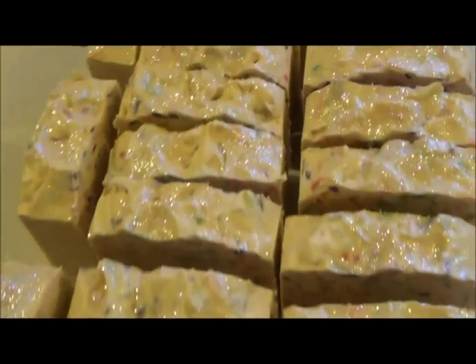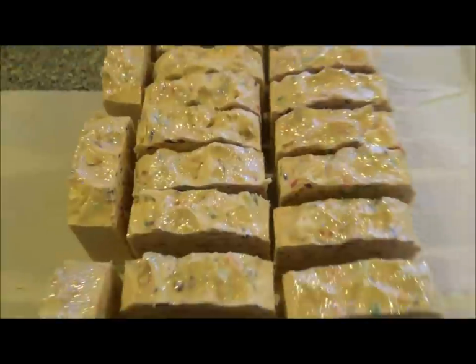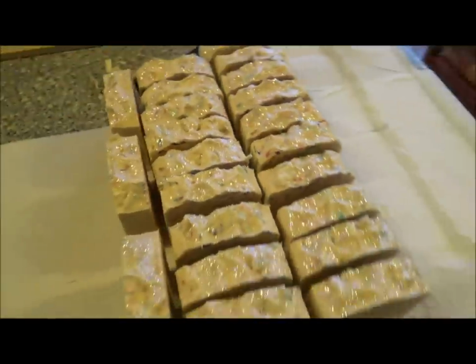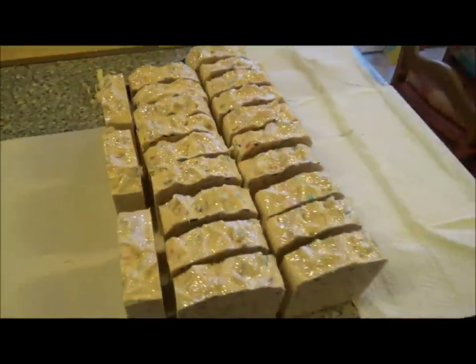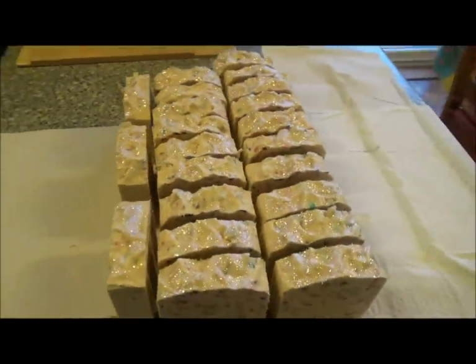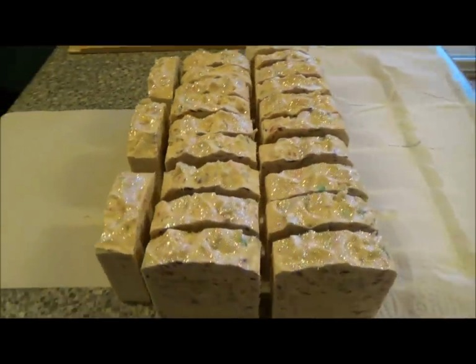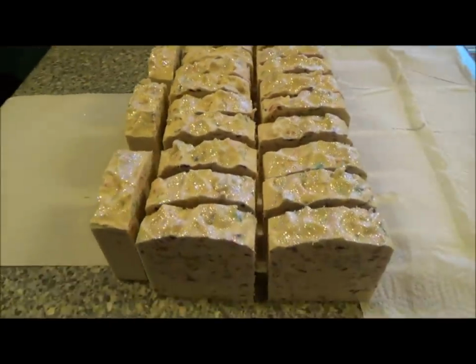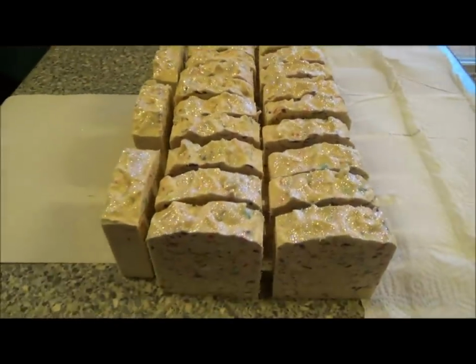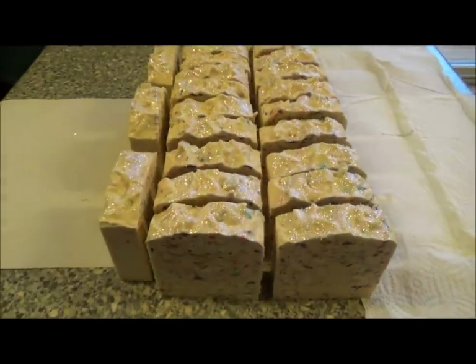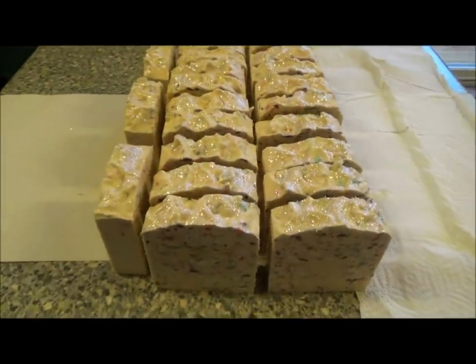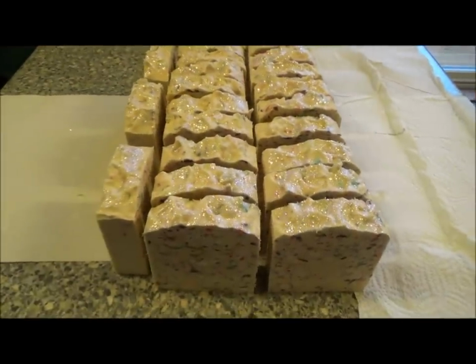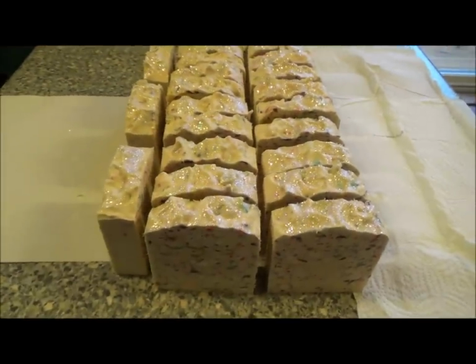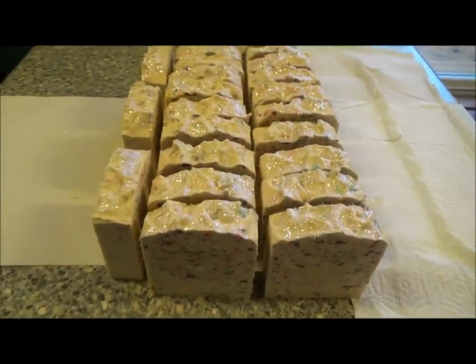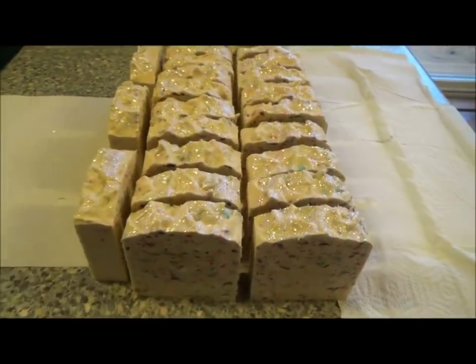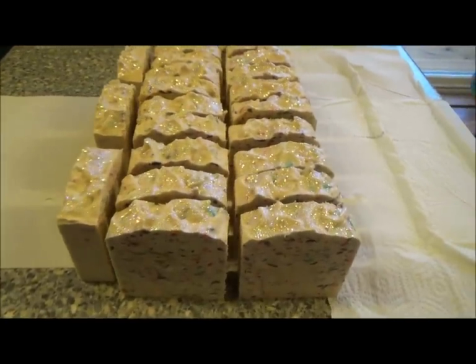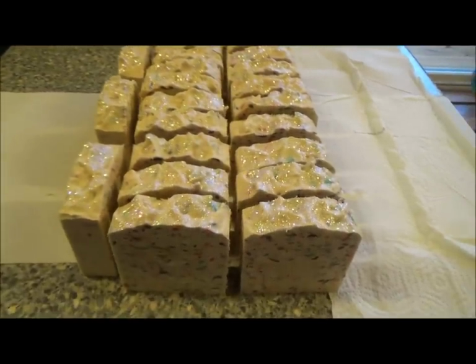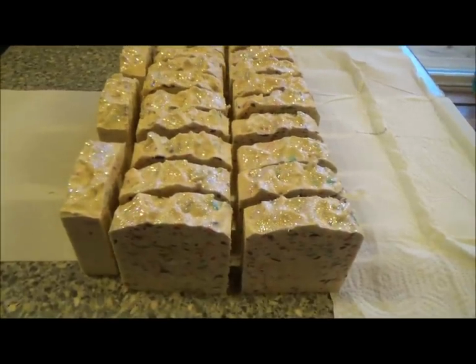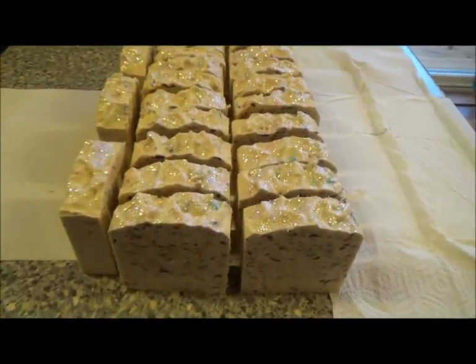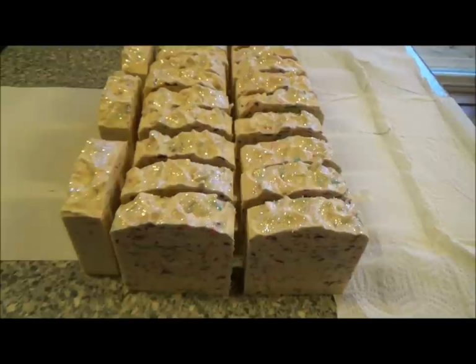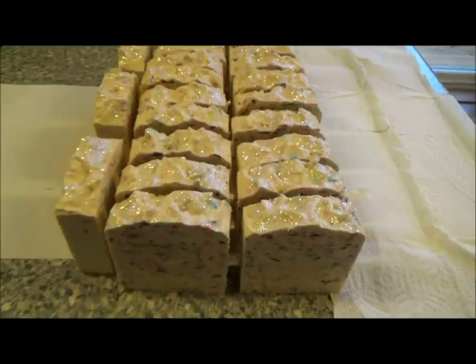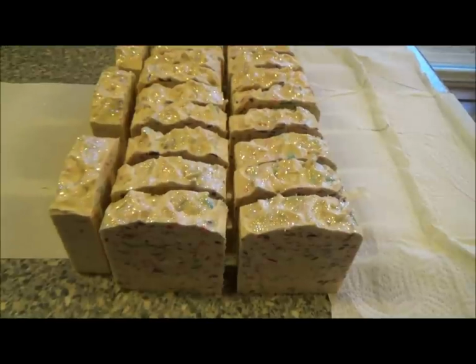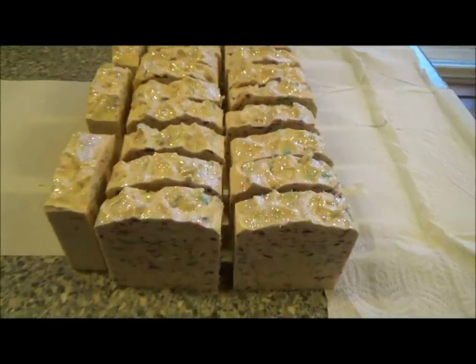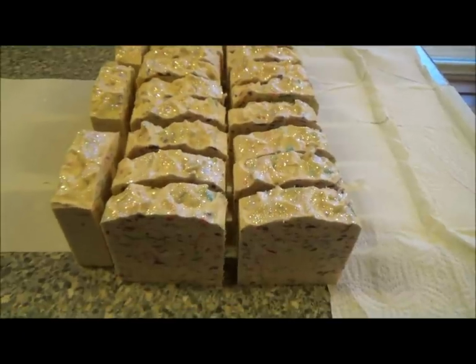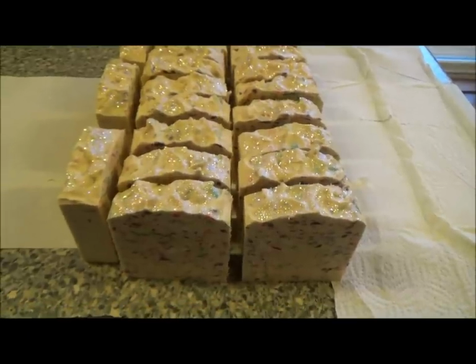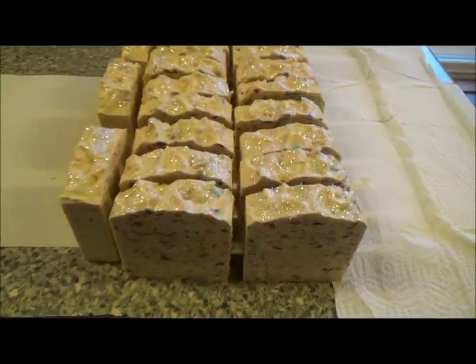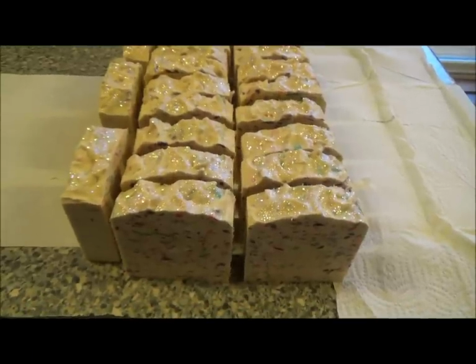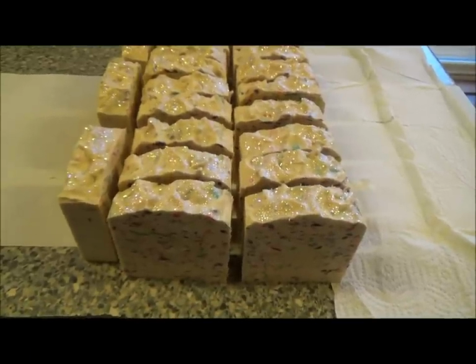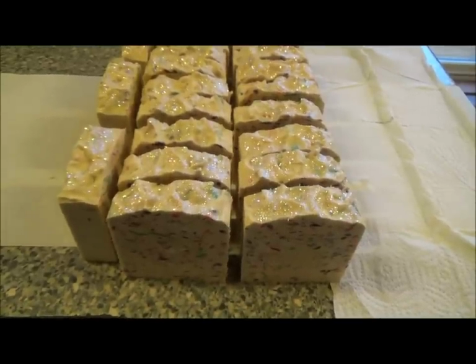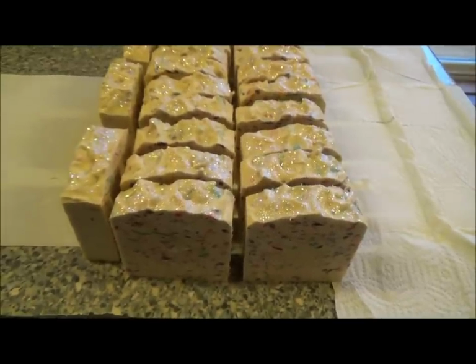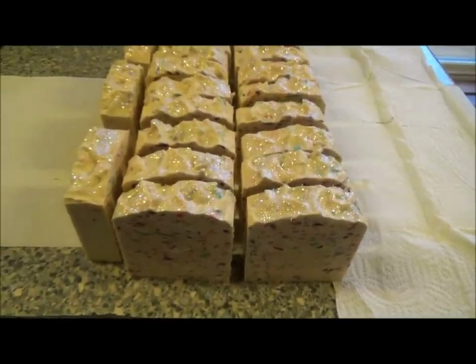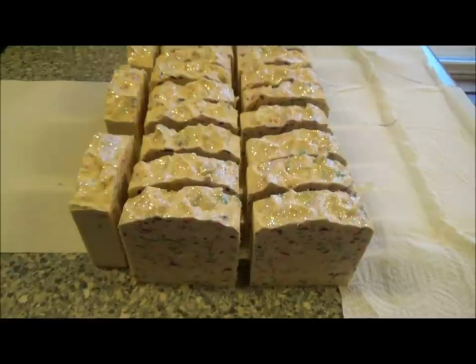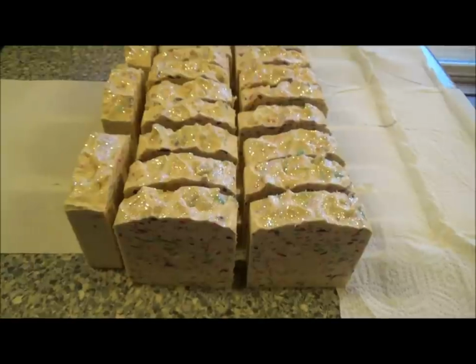So that is Lemon Blossom and it smells absolutely divine — I'm going to be proud of it. Now we've done Lemon Blossom, we're moving on to the next soap.